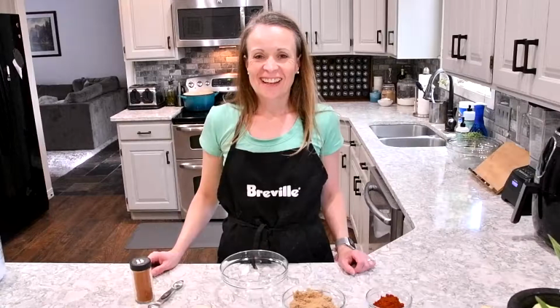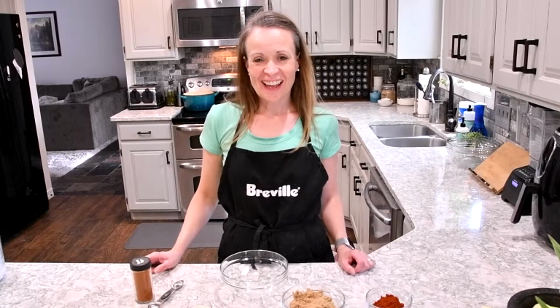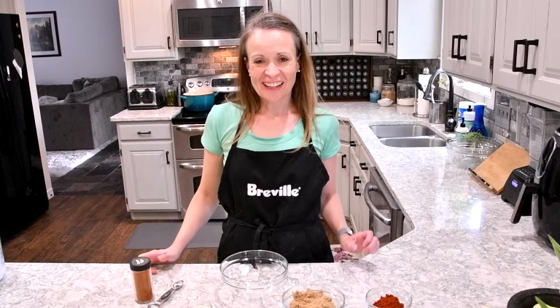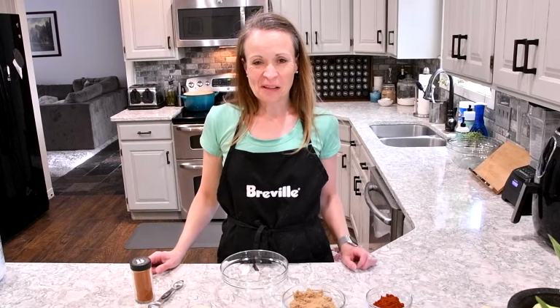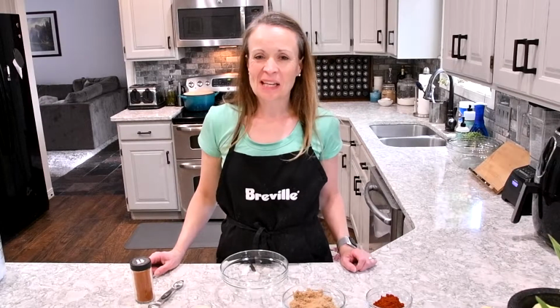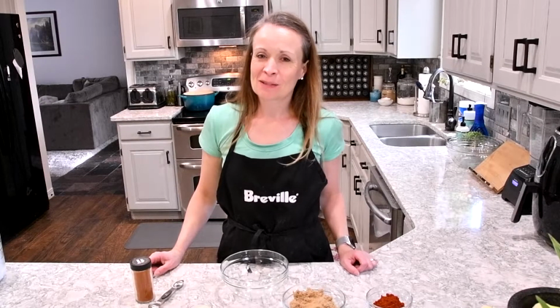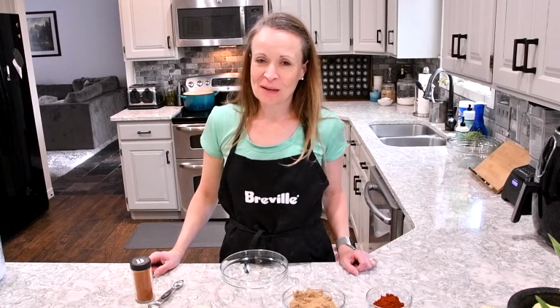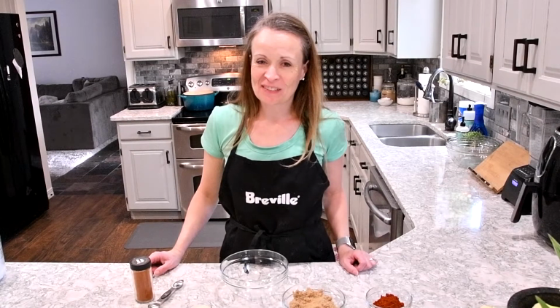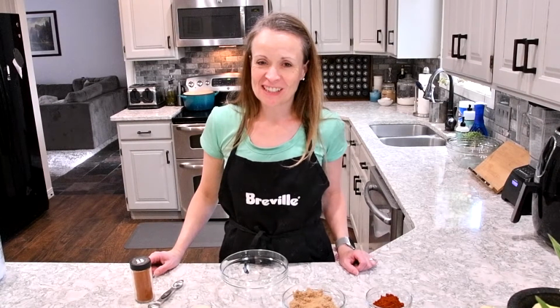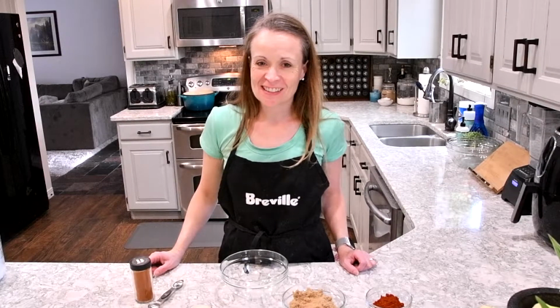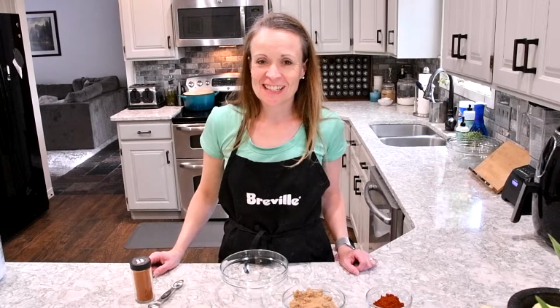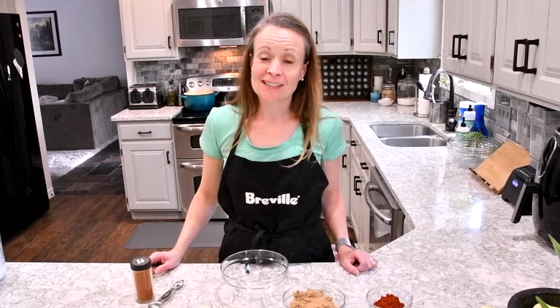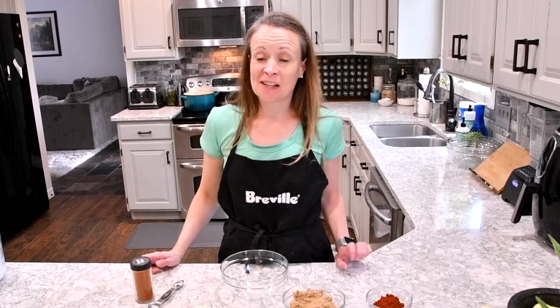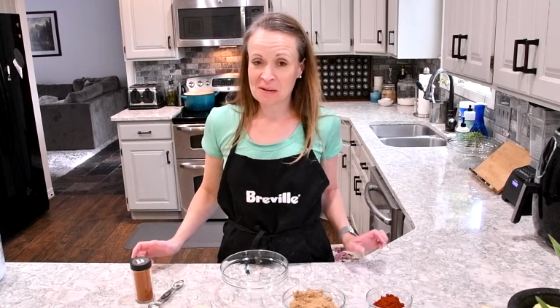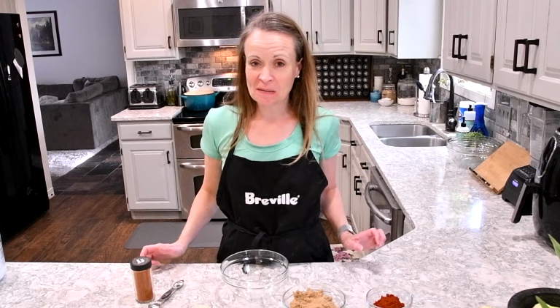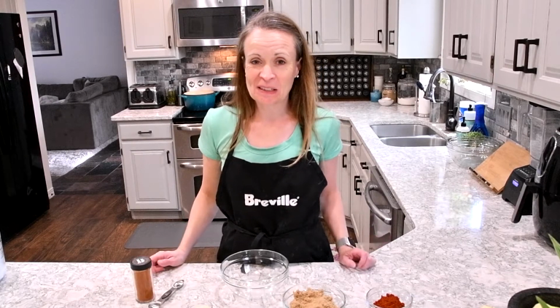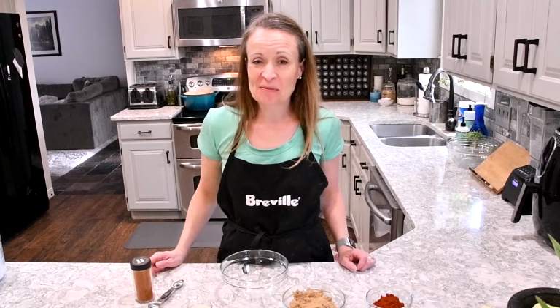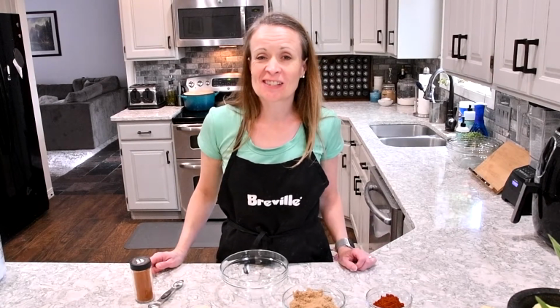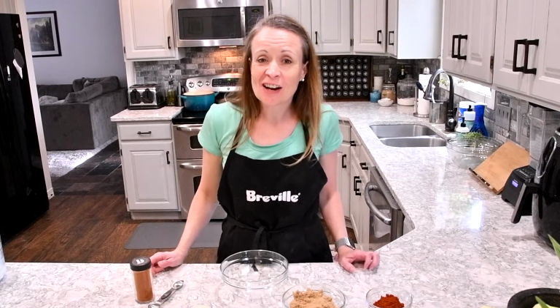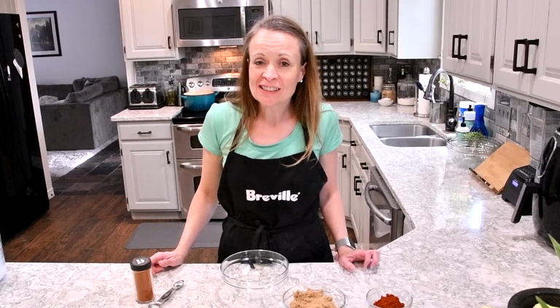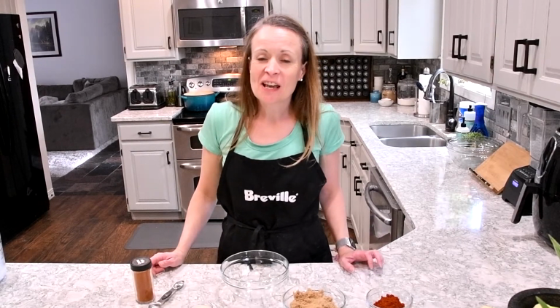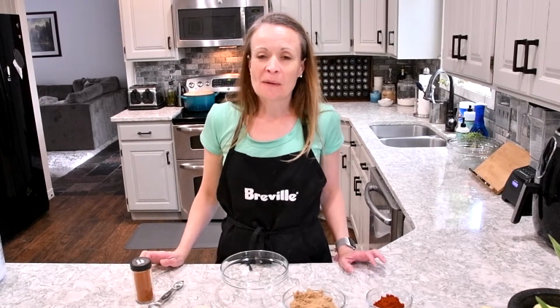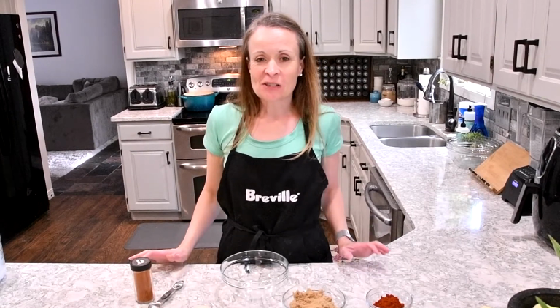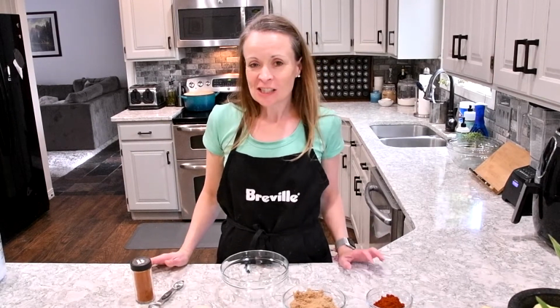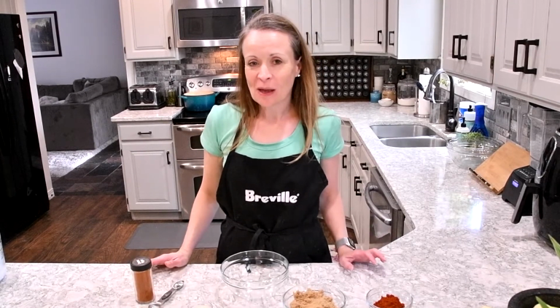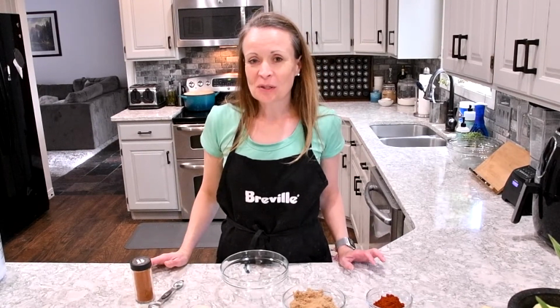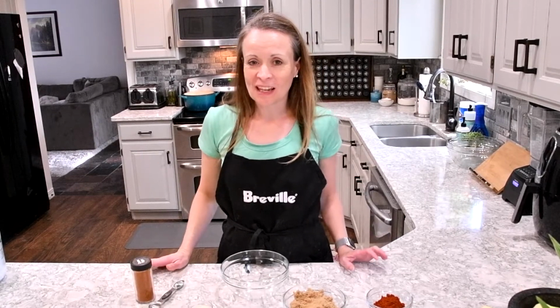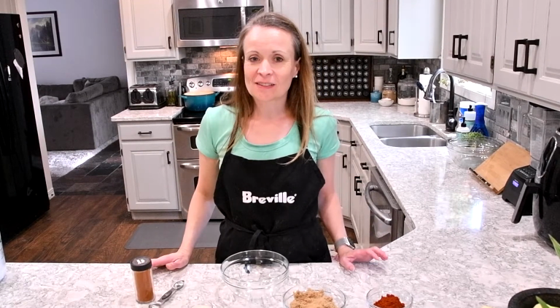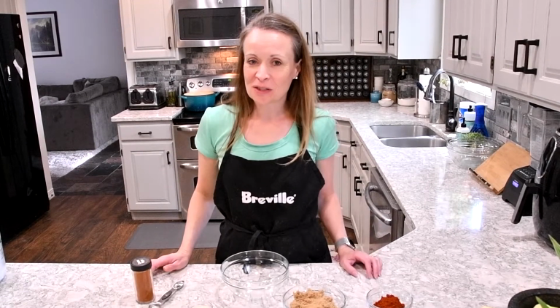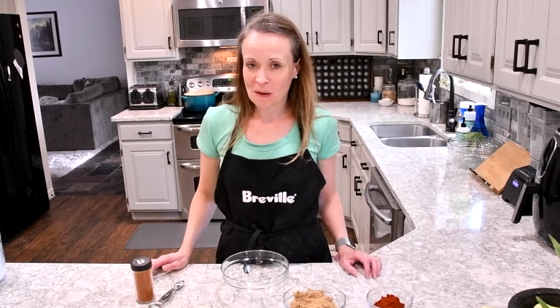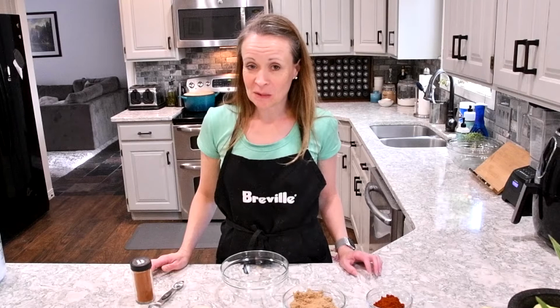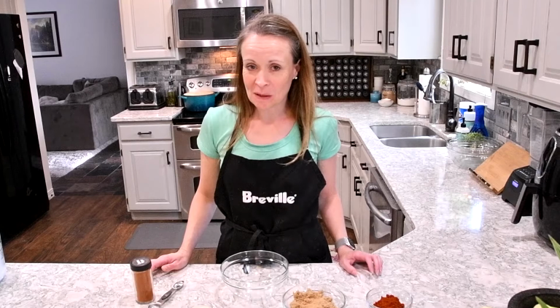Hi and welcome to High Miss Family Favorites. Today it's all about barbecue. I'm going to start by showing you how to make a delicious barbecue wrap.